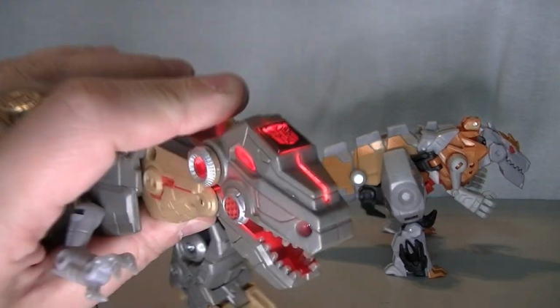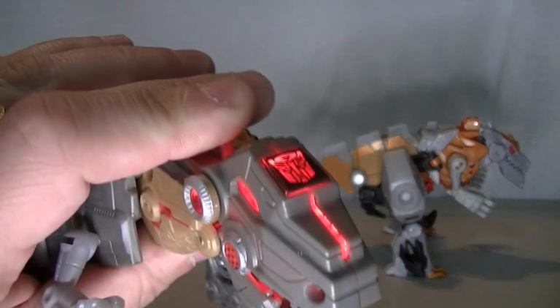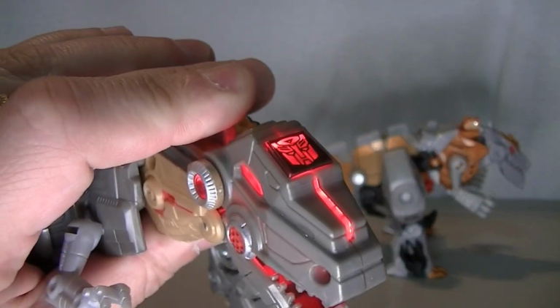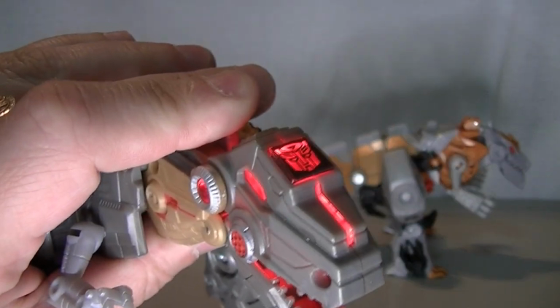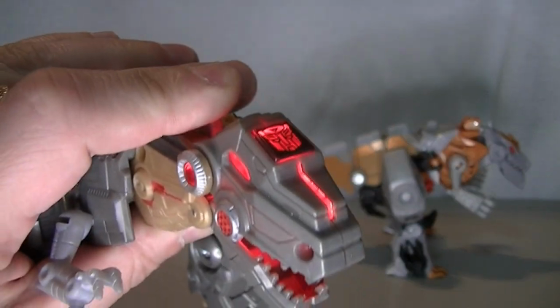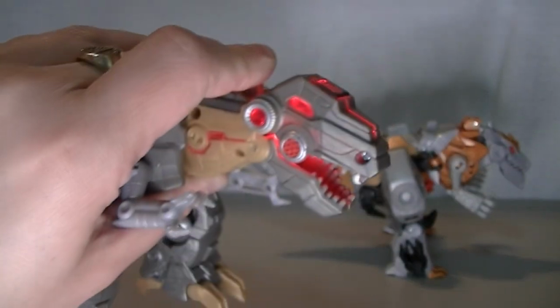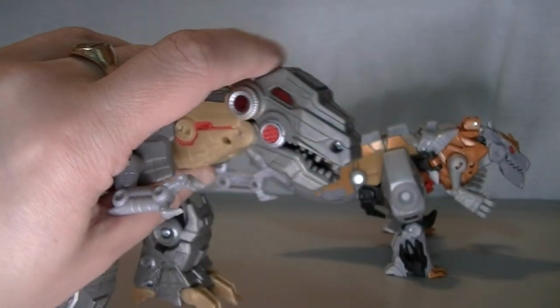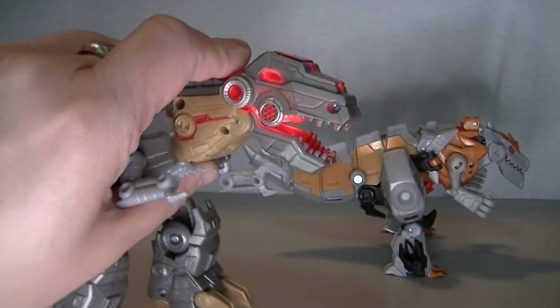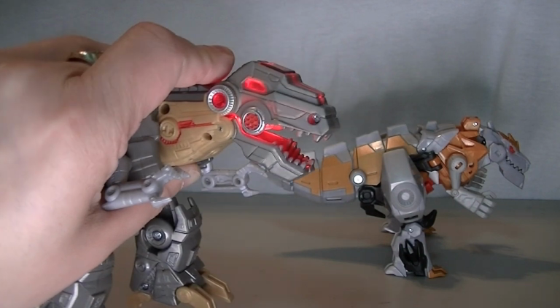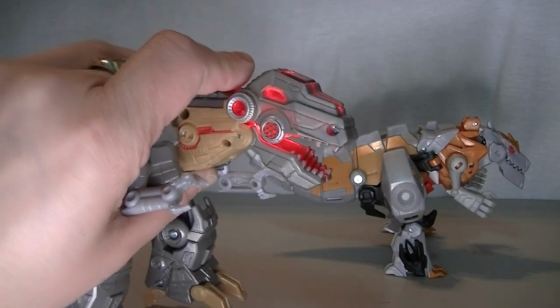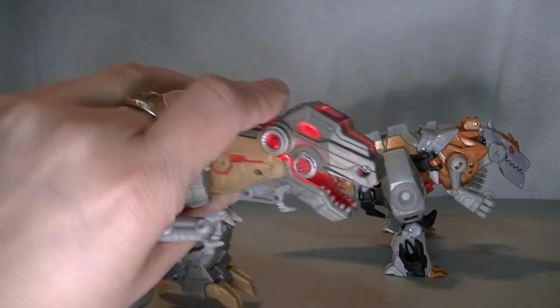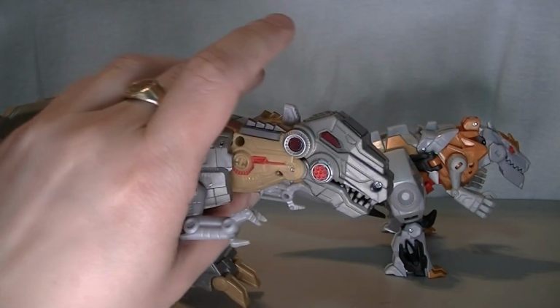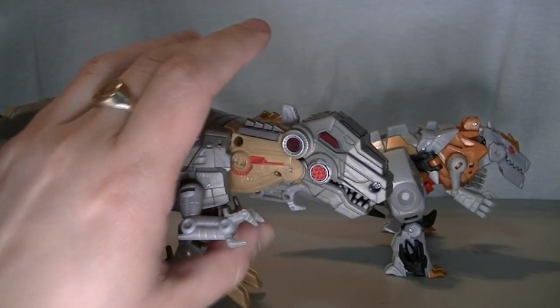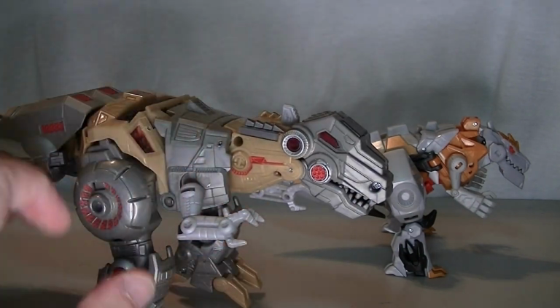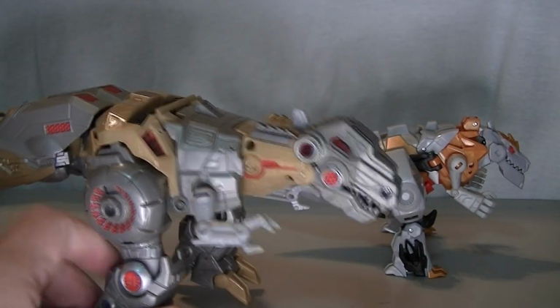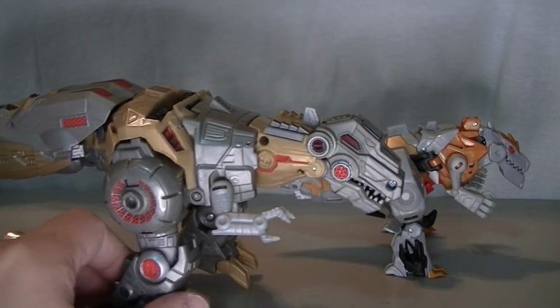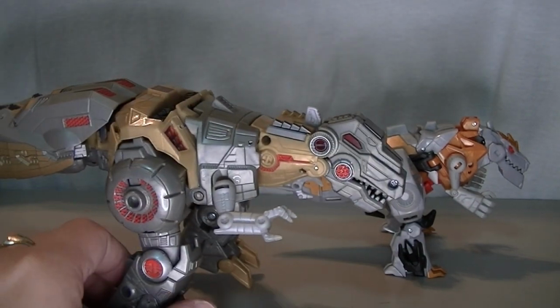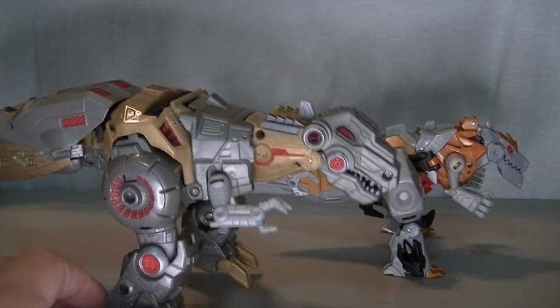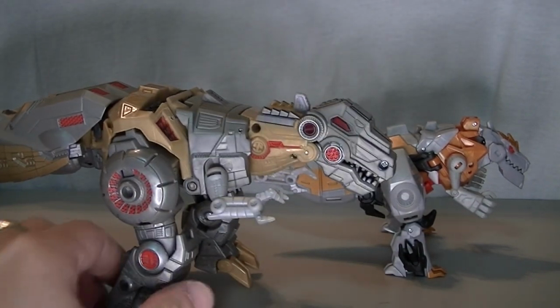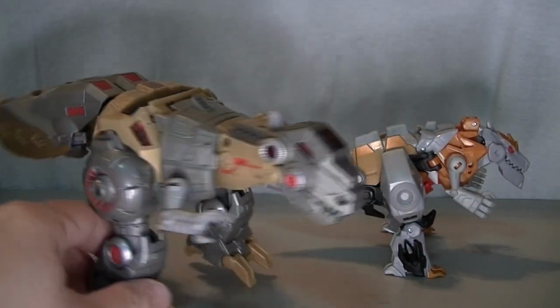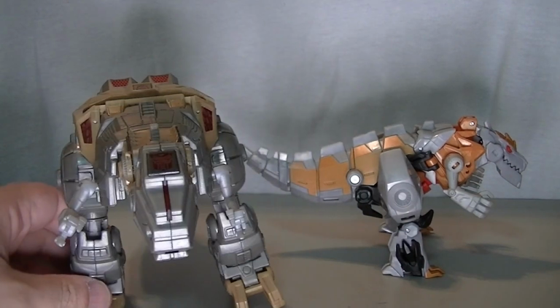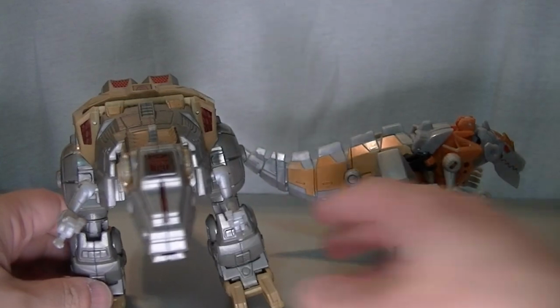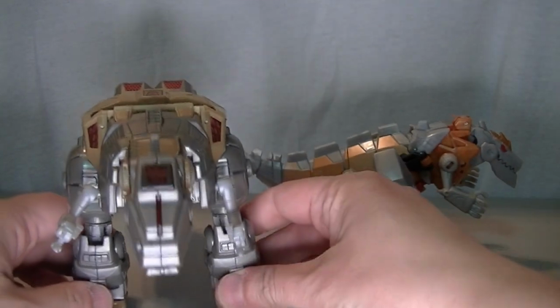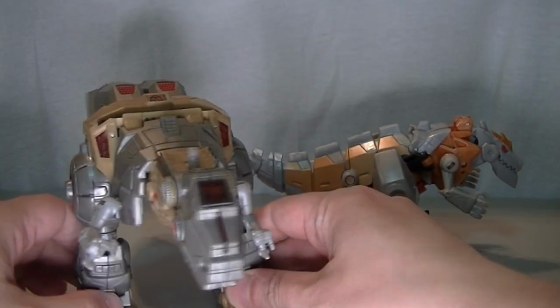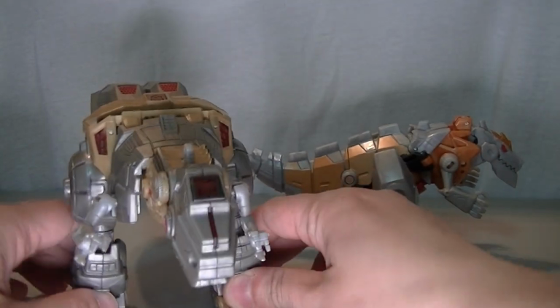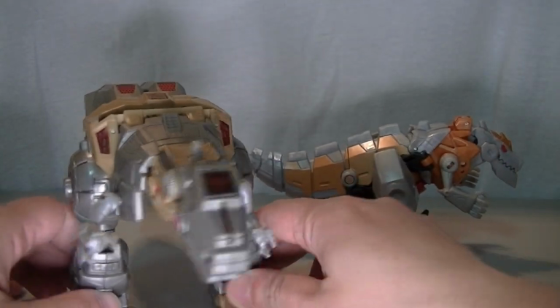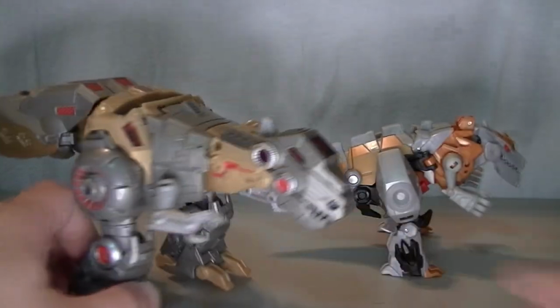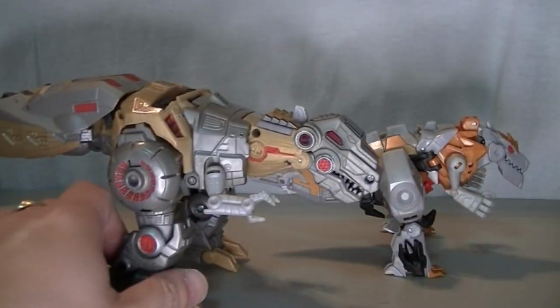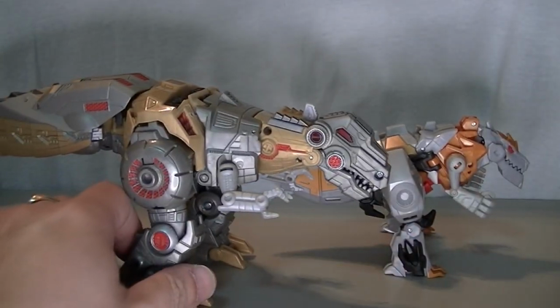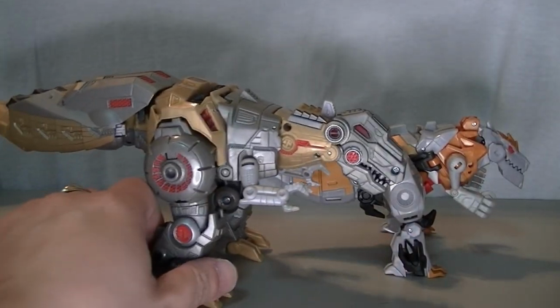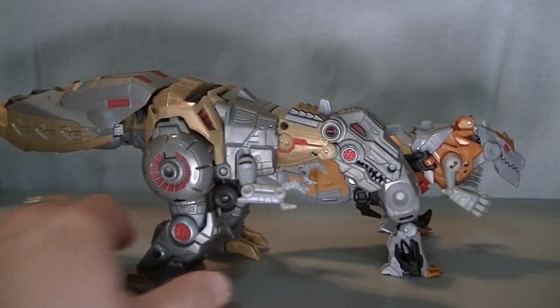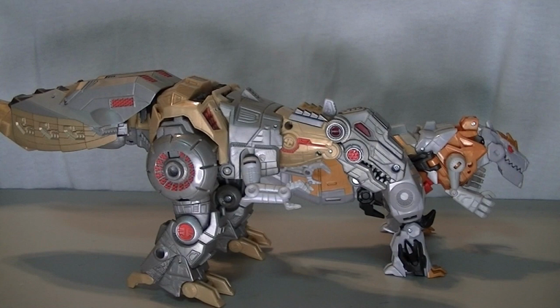By the way, even after all these years, the light-up gimmick on my Grimlock still works. I've never replaced those batteries. I'm not even sure how to replace the batteries, yet they still work. I don't even remember when Fall of Cybertron came out. That's how old it is.